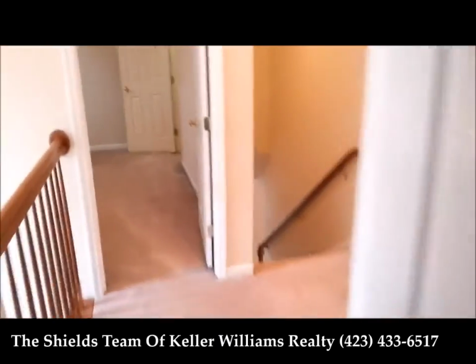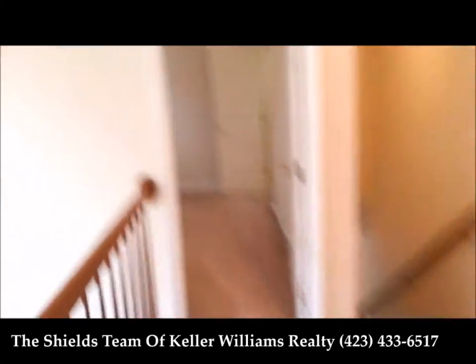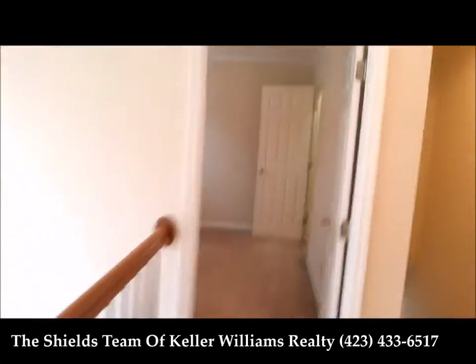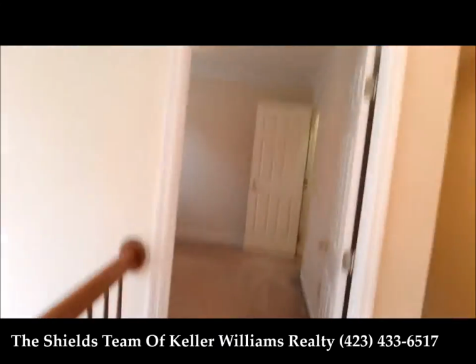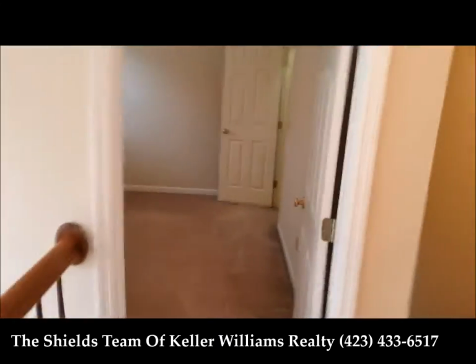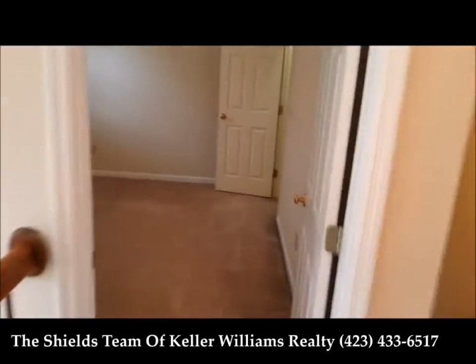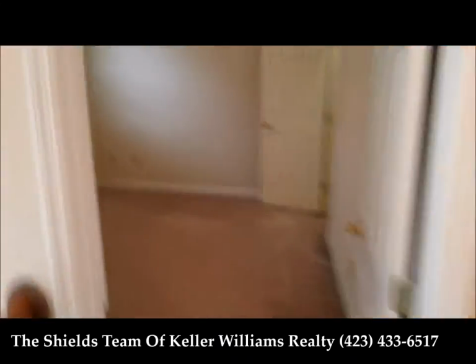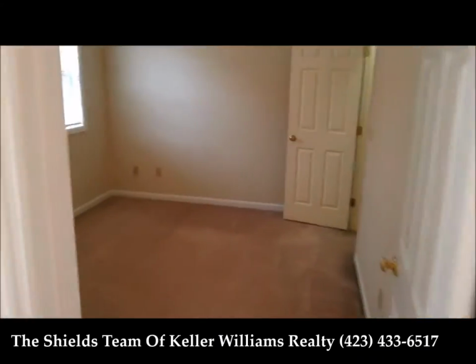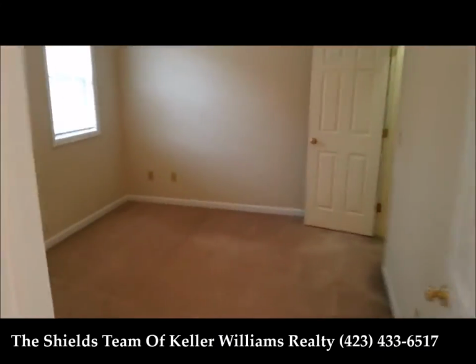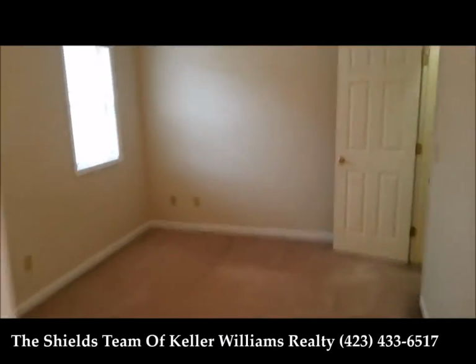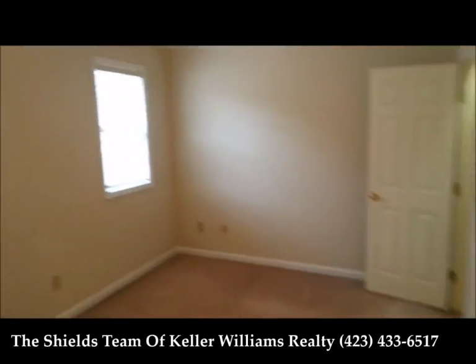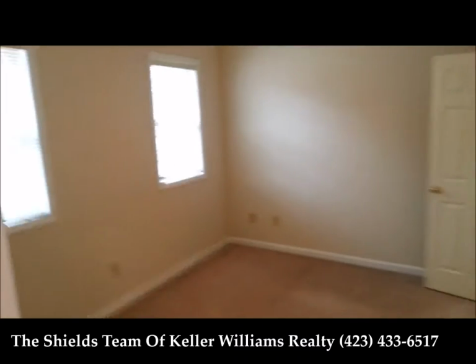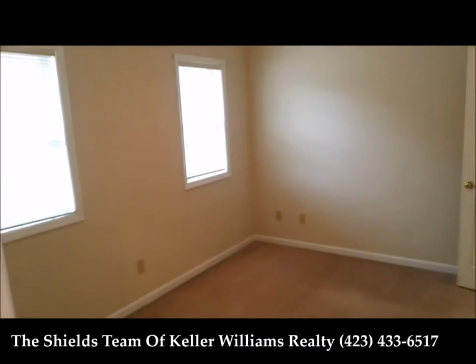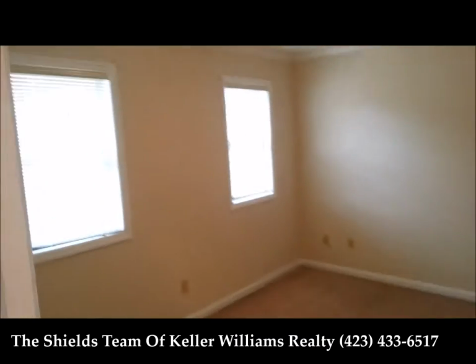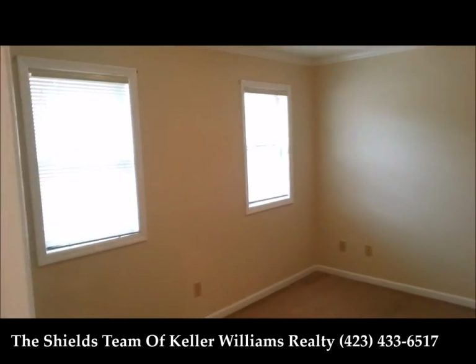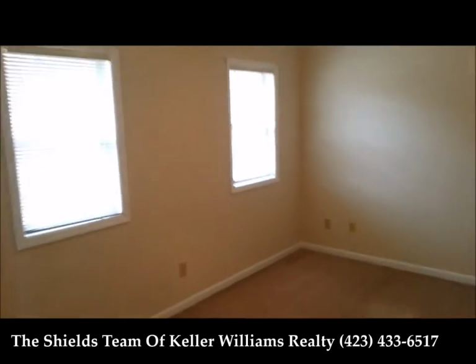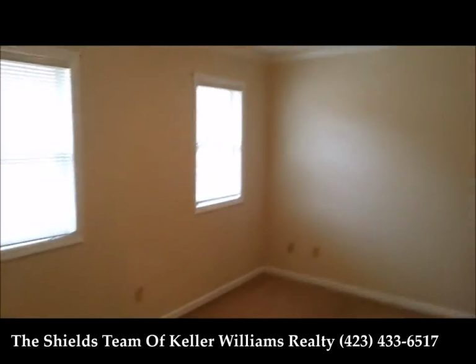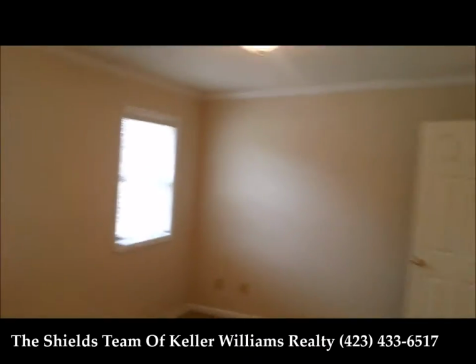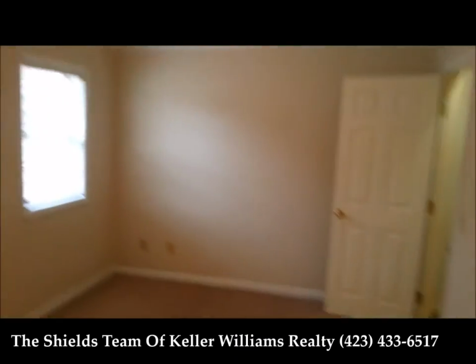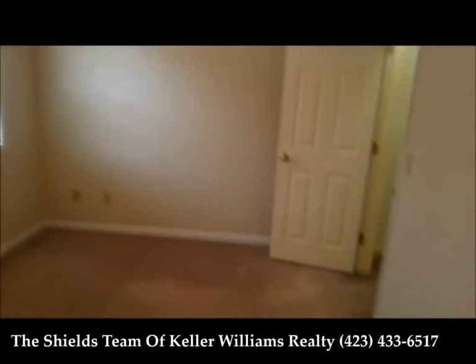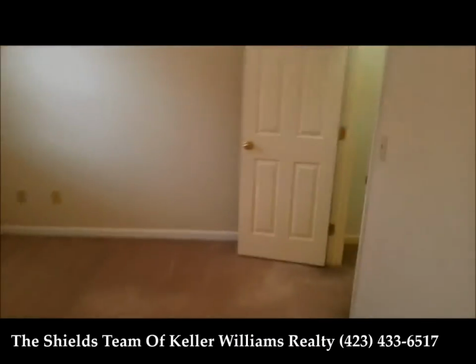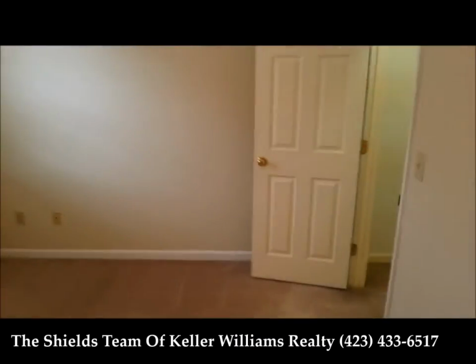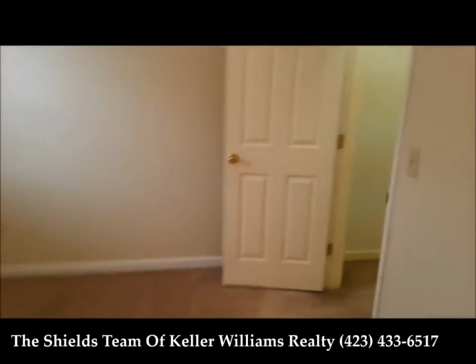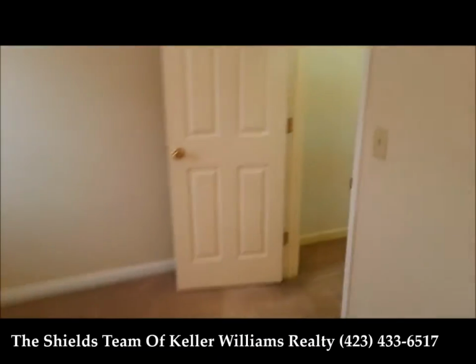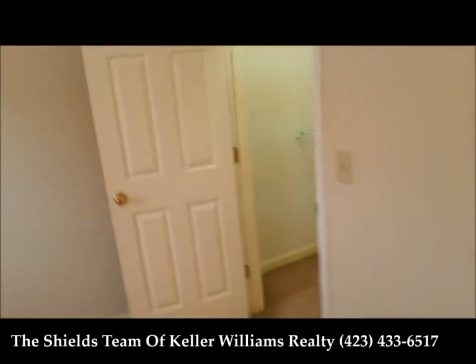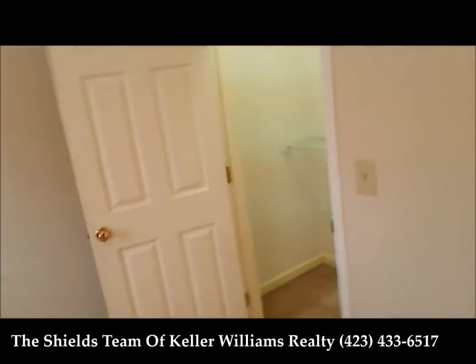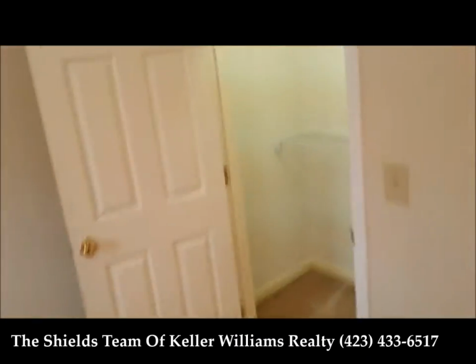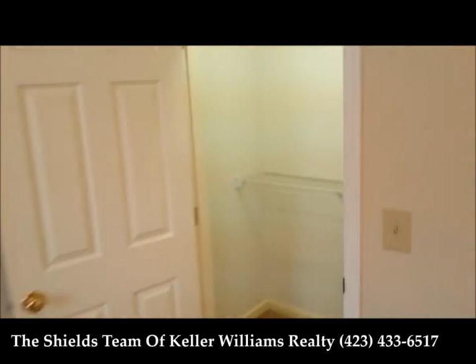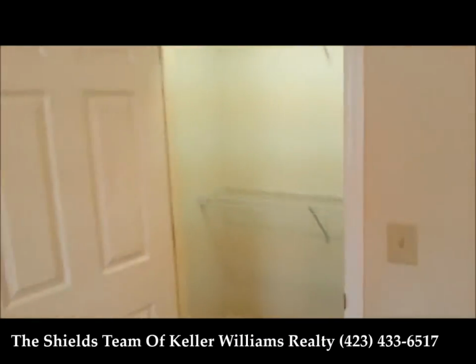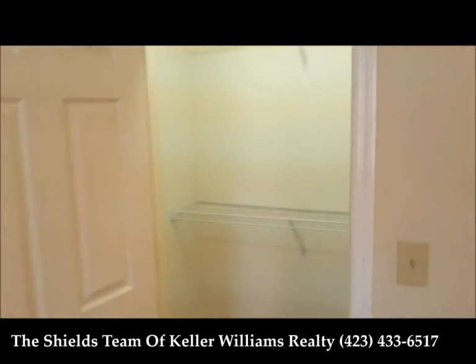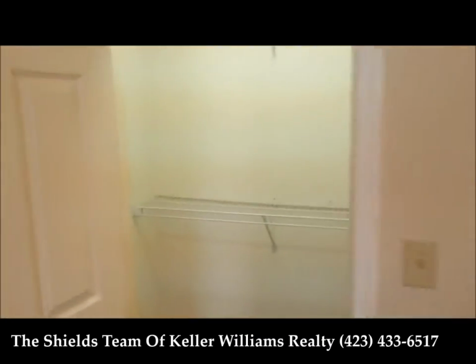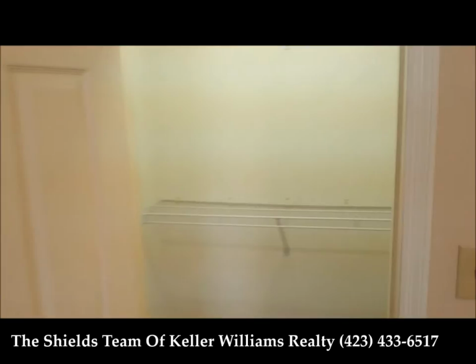This is bedroom 3. Good size bedroom, with a little bit deeper closet.